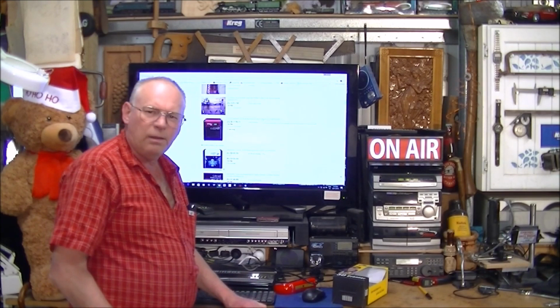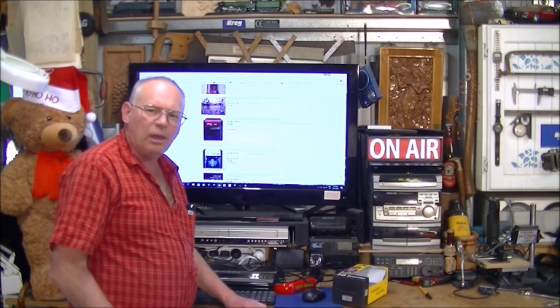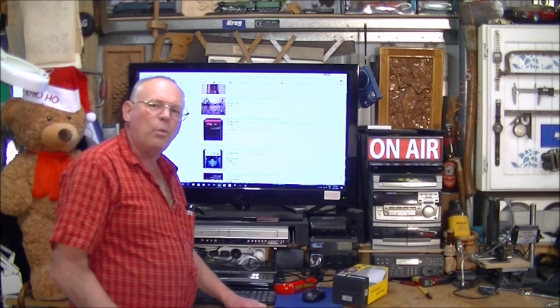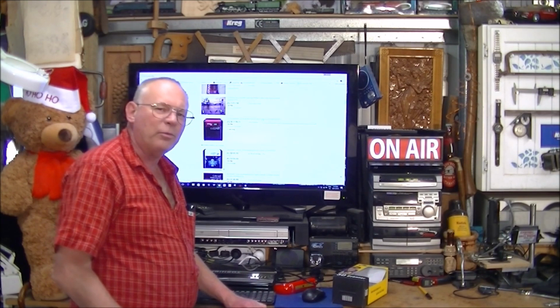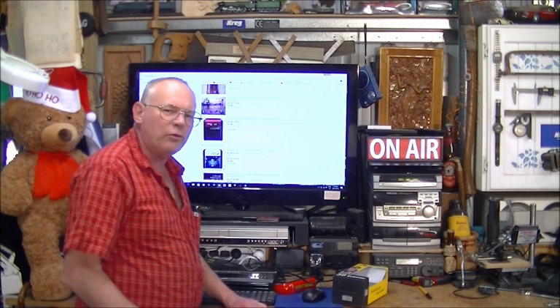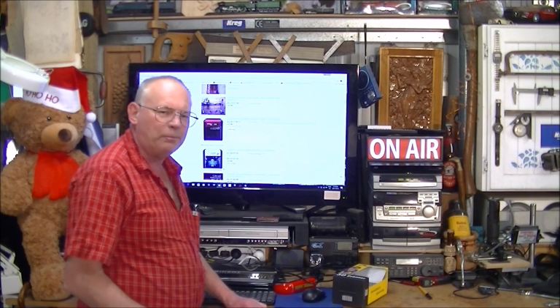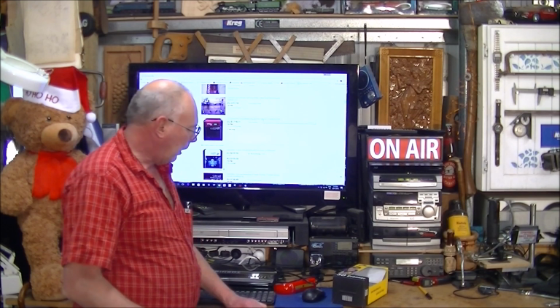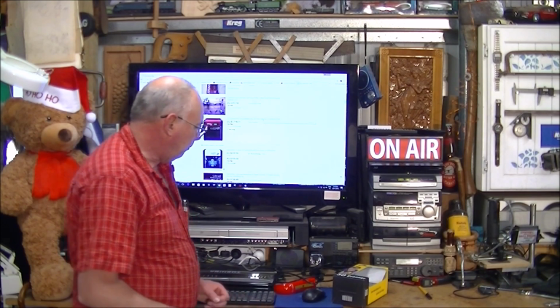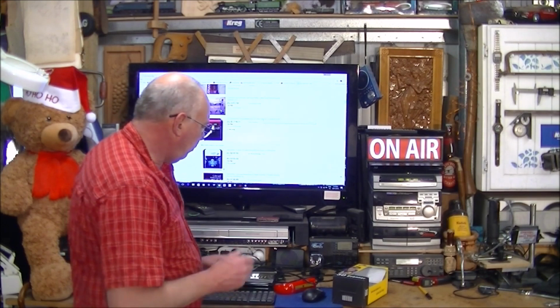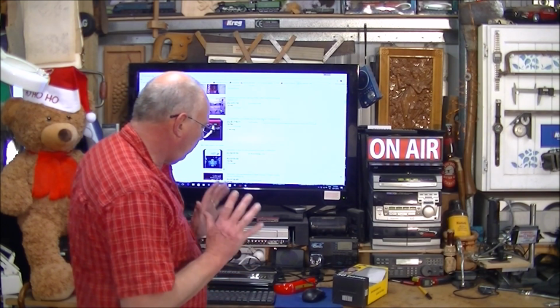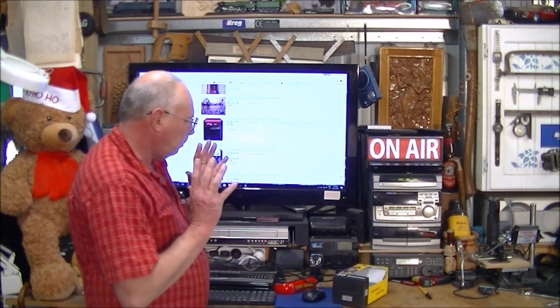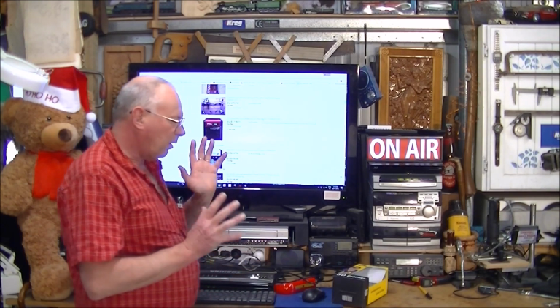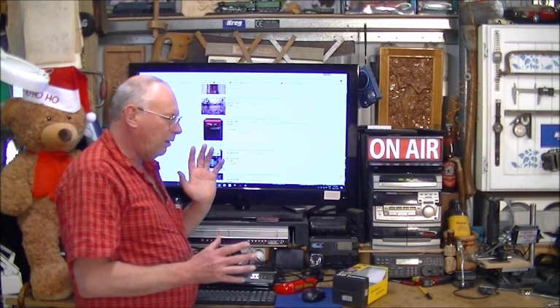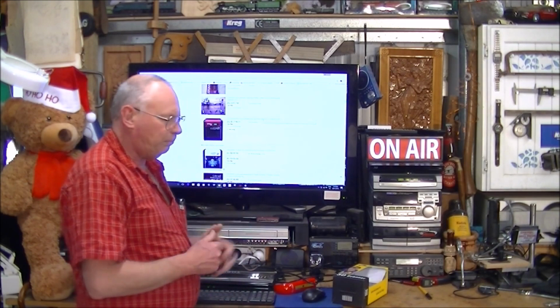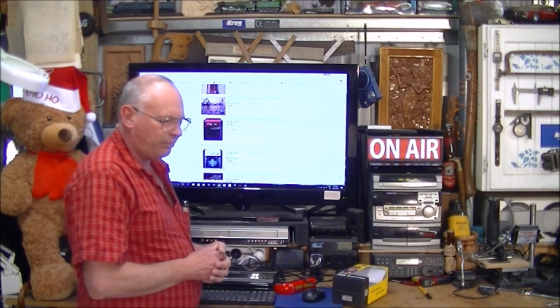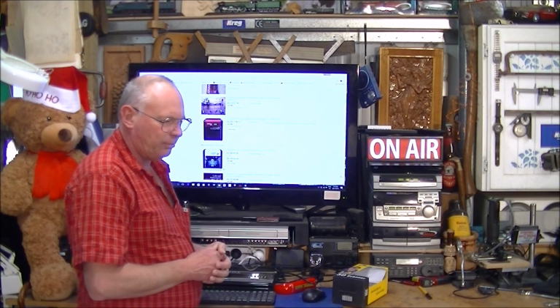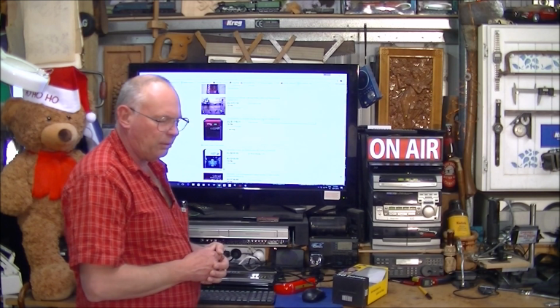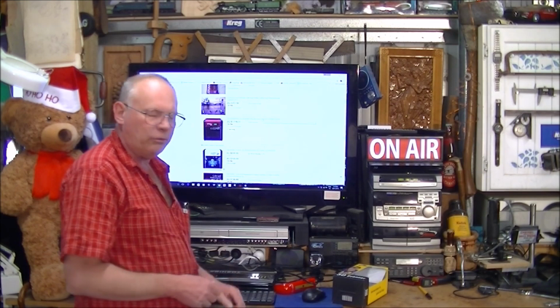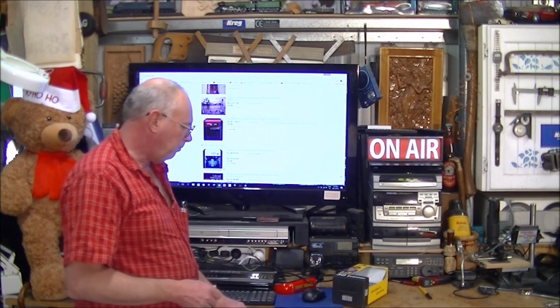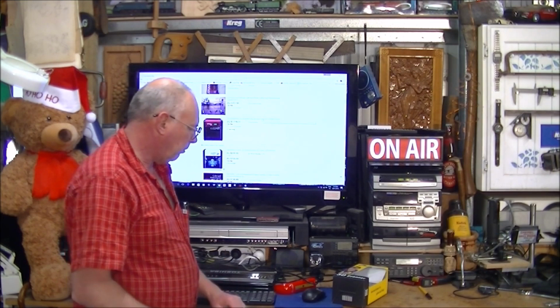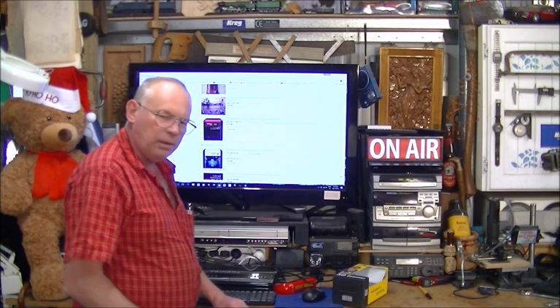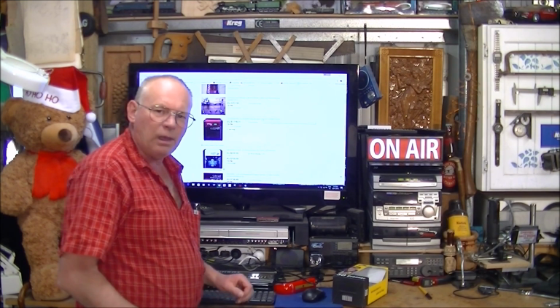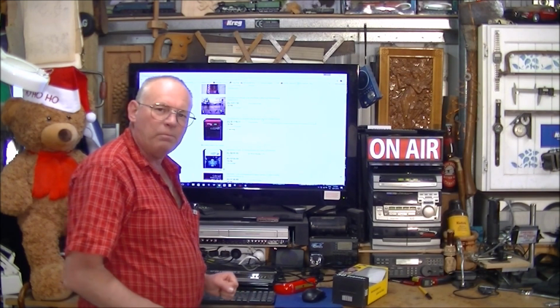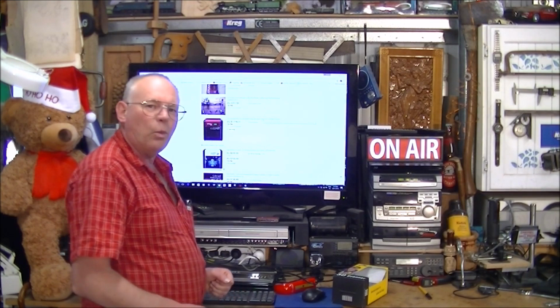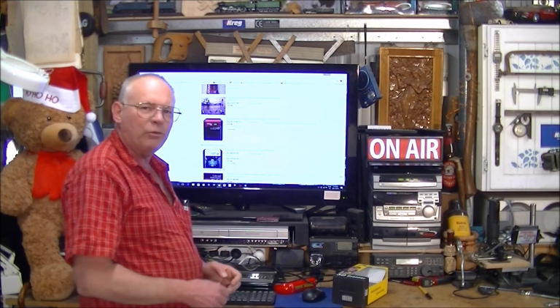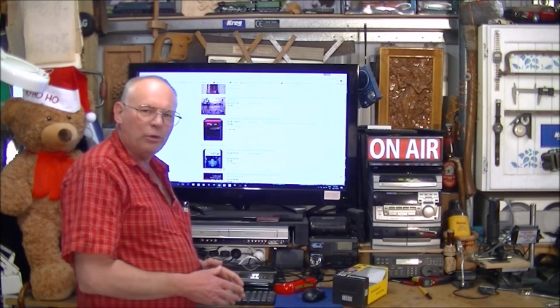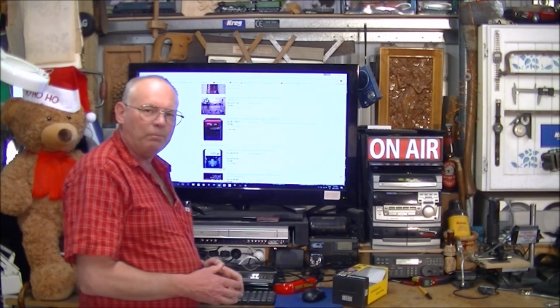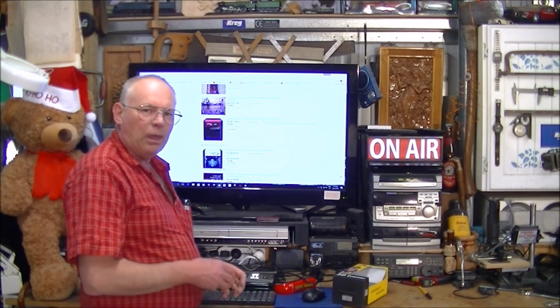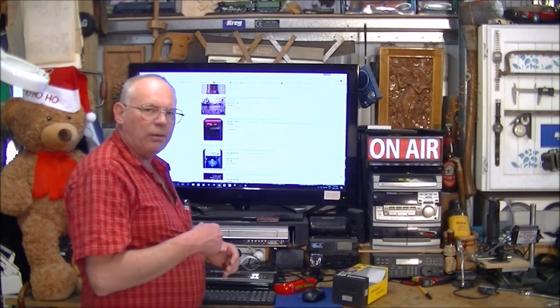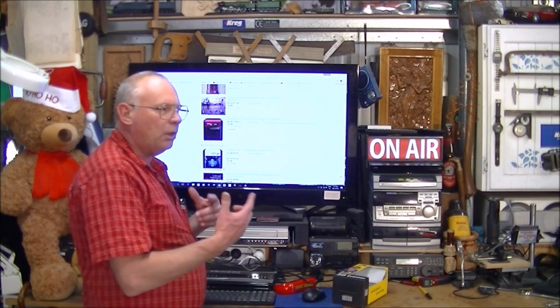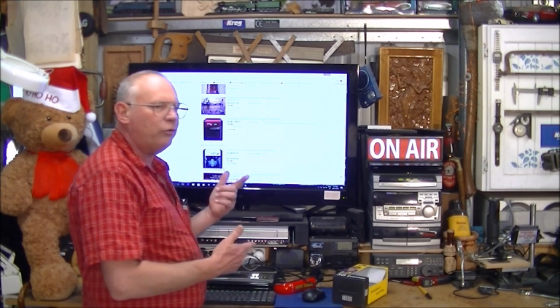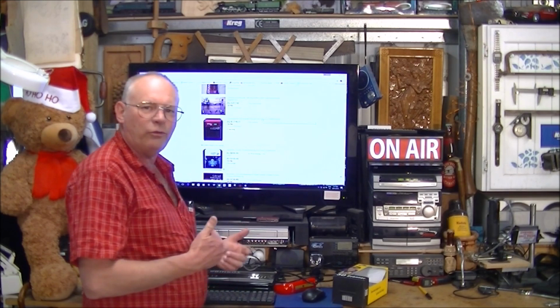Hello and welcome to my workshop... 3, 2, 1... Hello and welcome to my workshop... this week I'm going to introduce something...